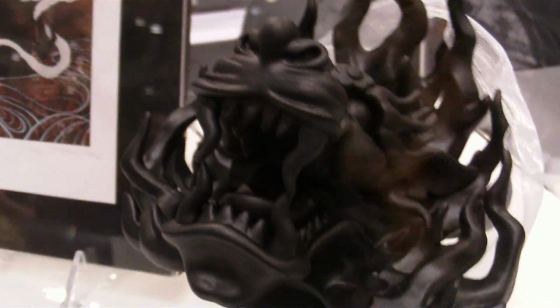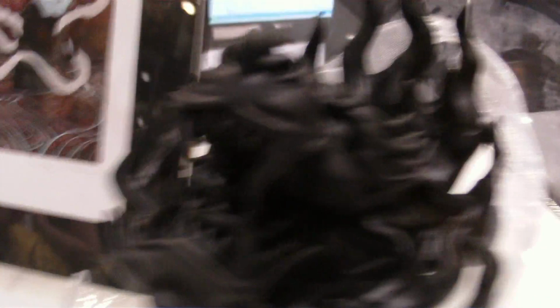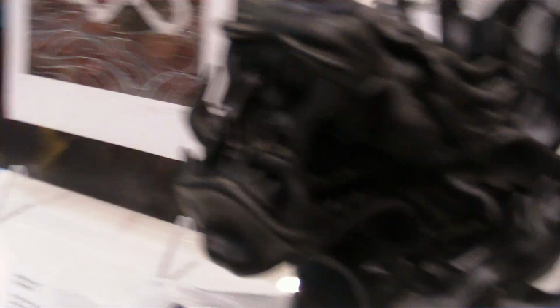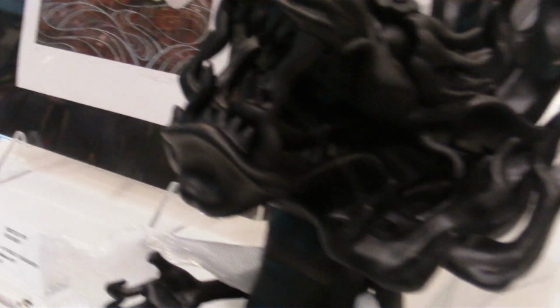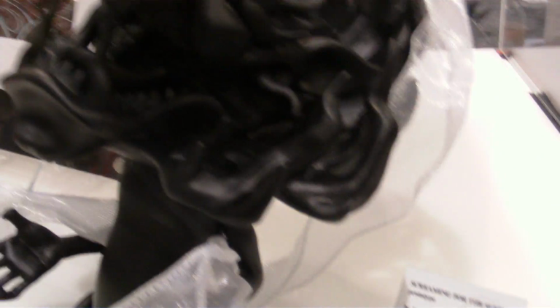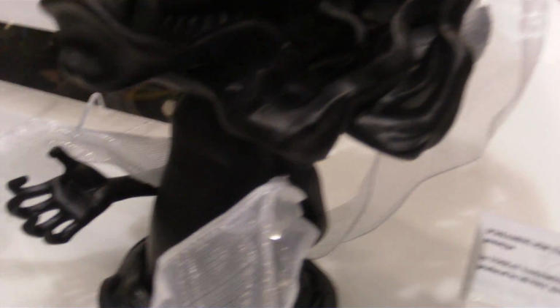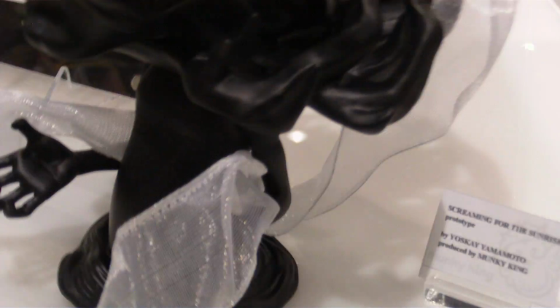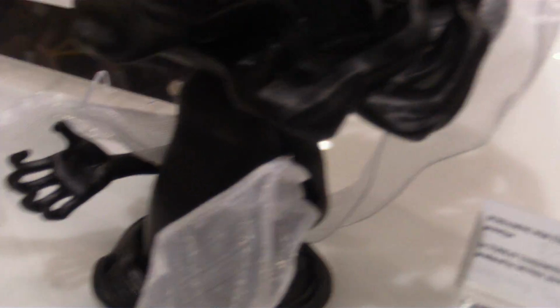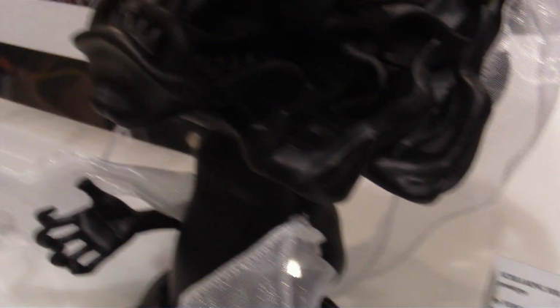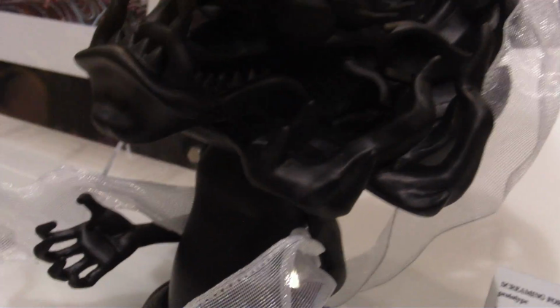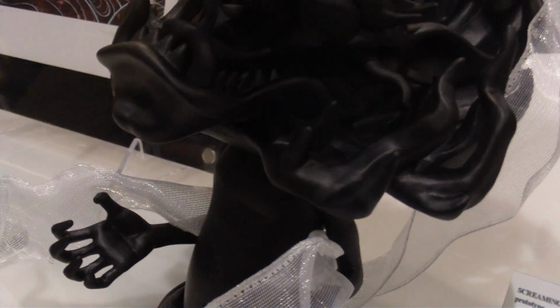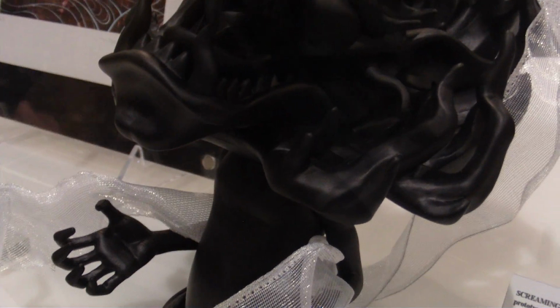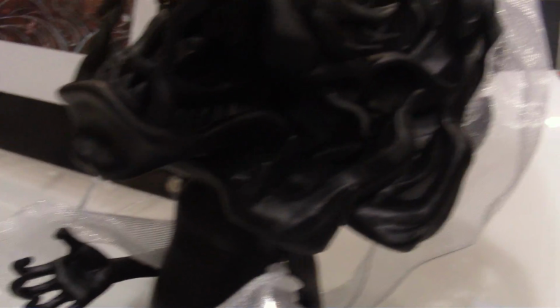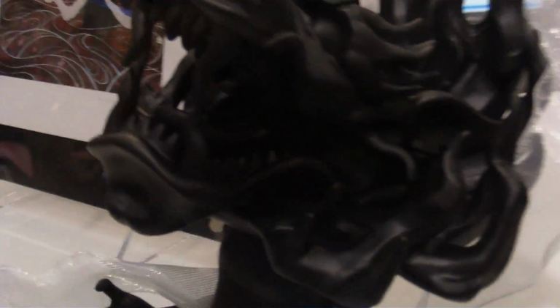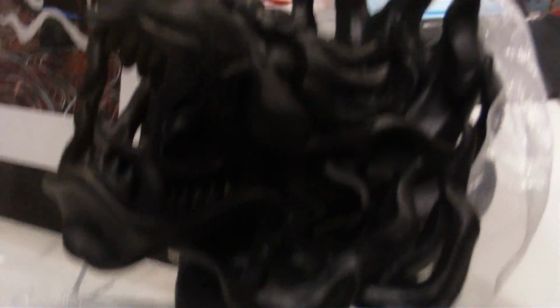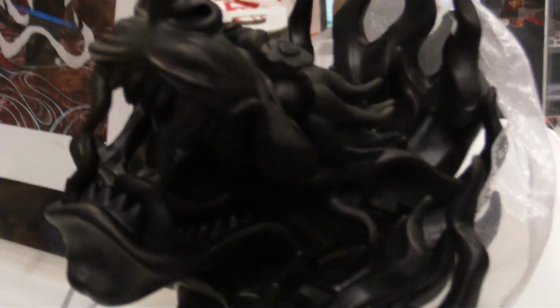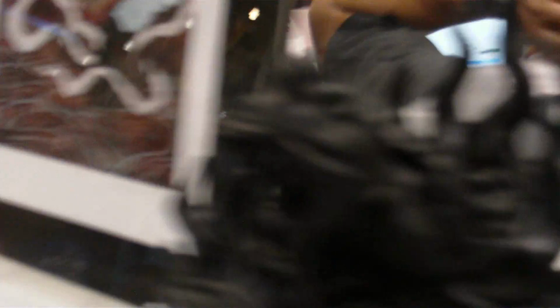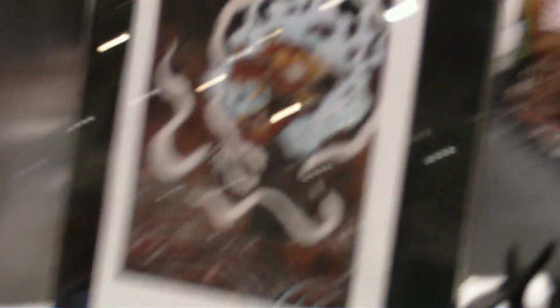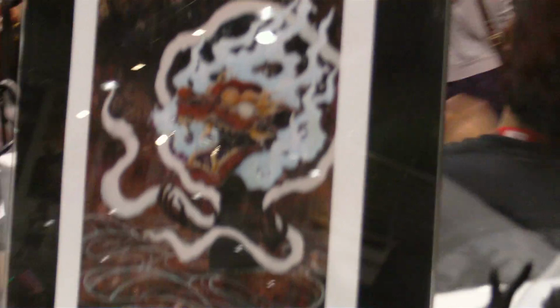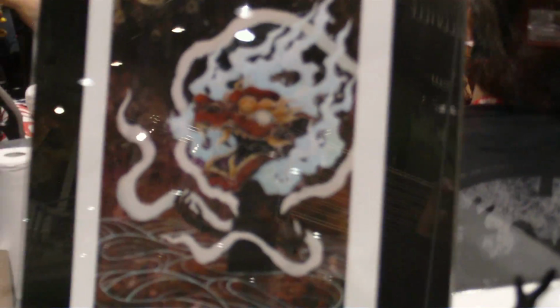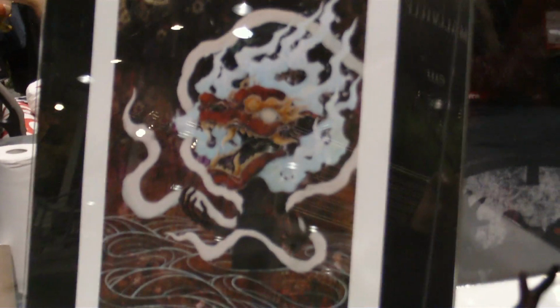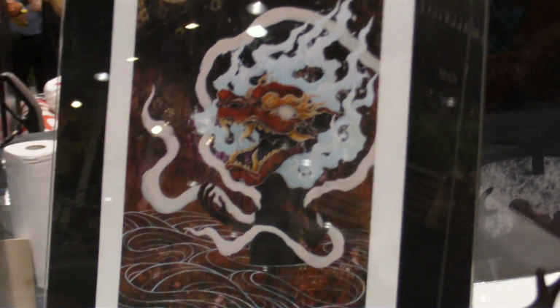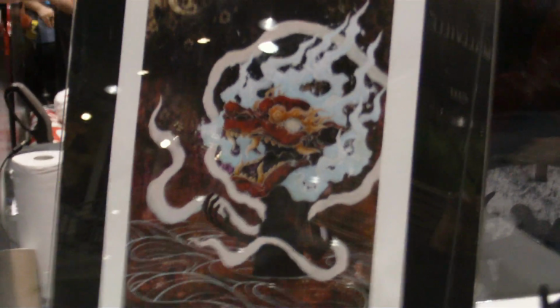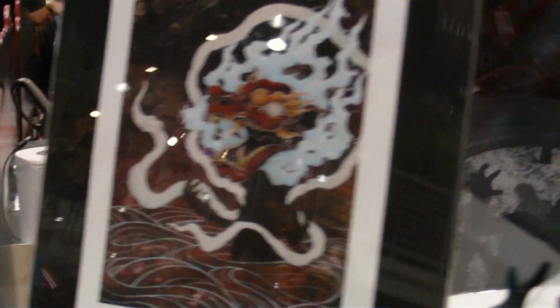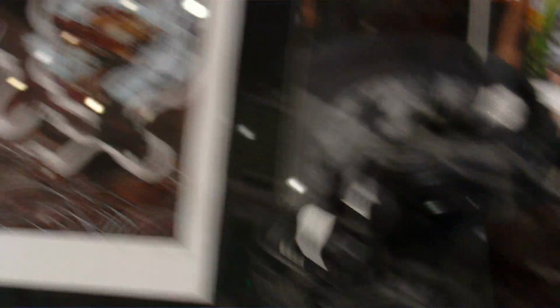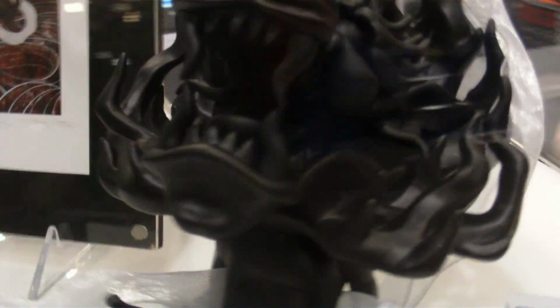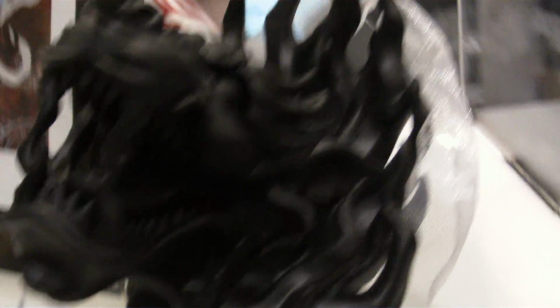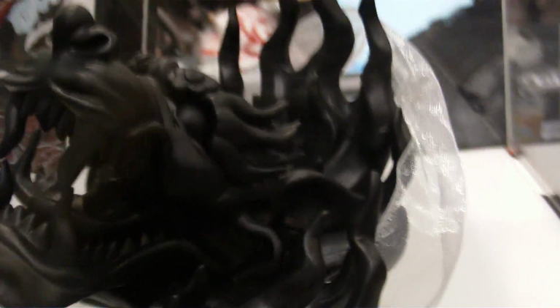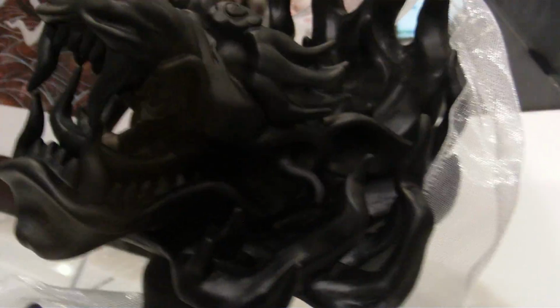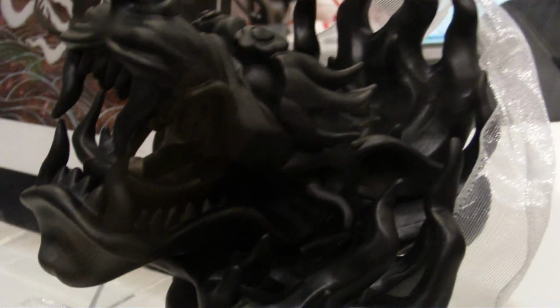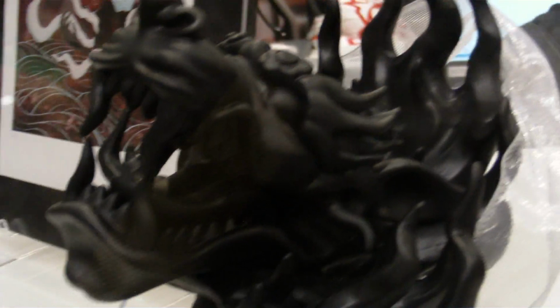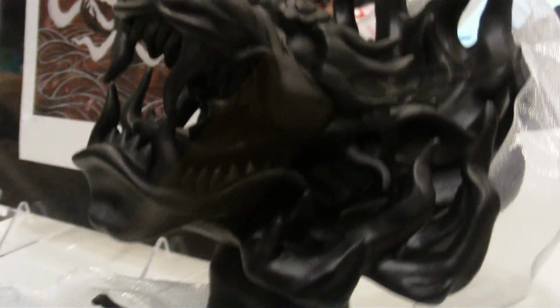And last but not least, it's the Monkey King. Screaming for the Sunrise, that's what it's called. This is the art right there. I'm sure once this is done — this is a prototype — this paint is gonna look pretty badass.